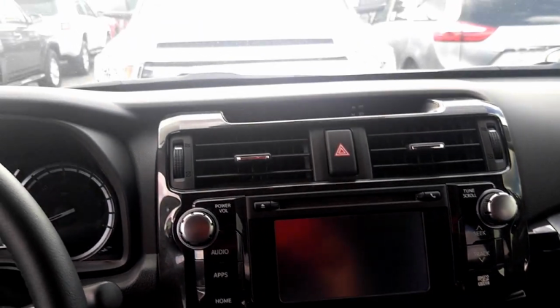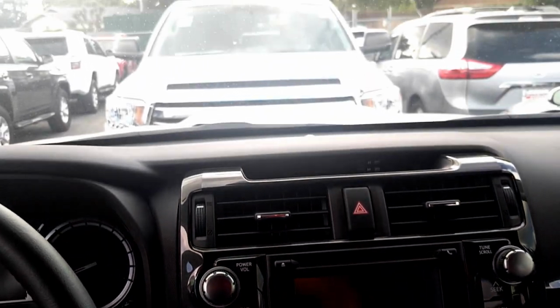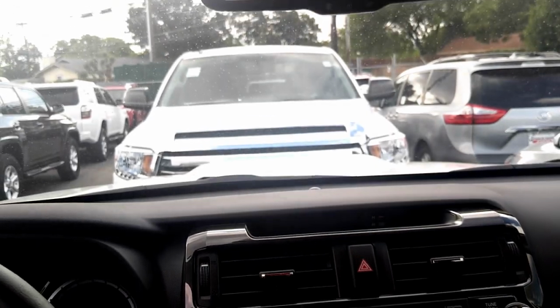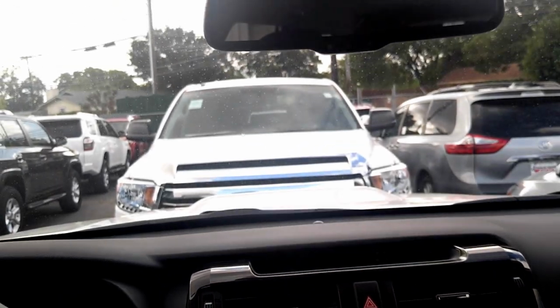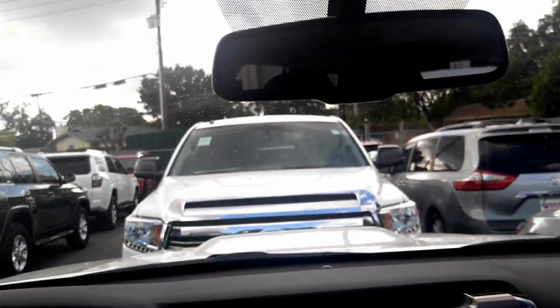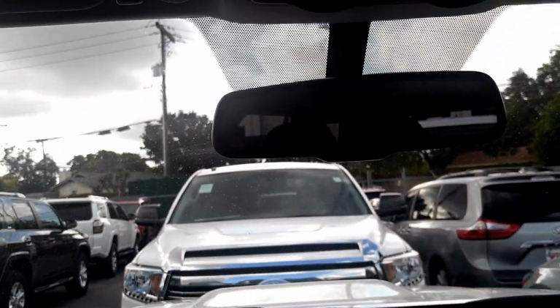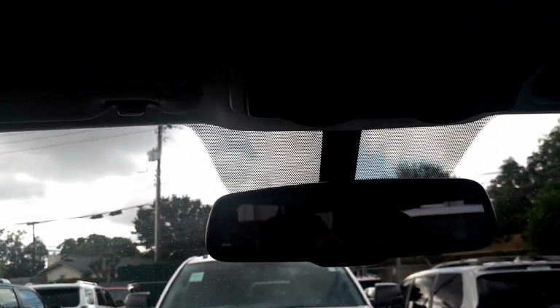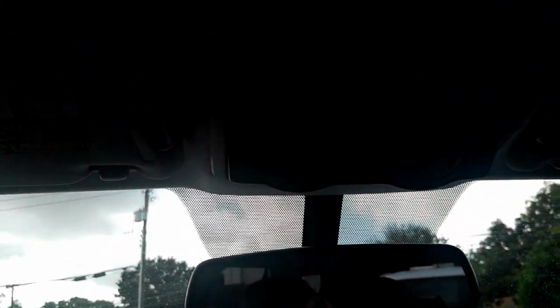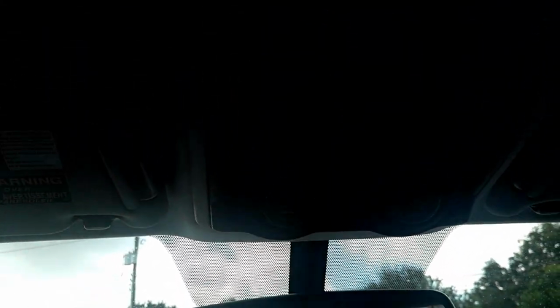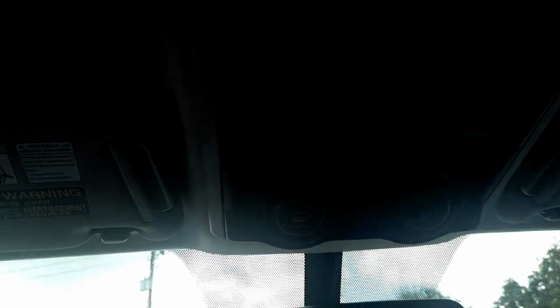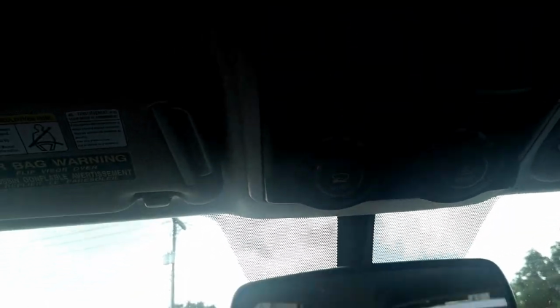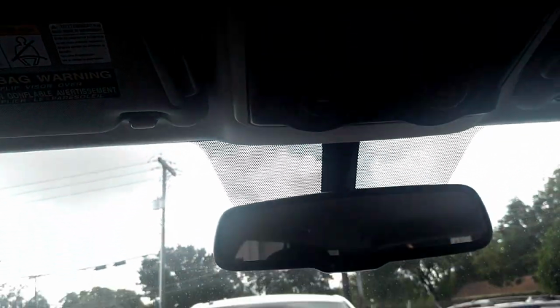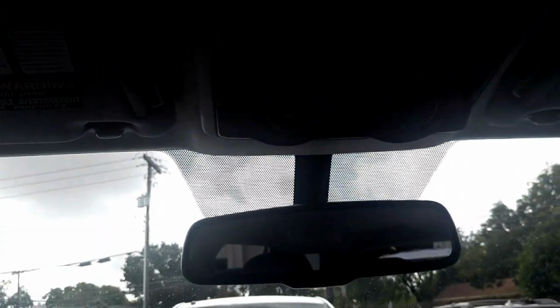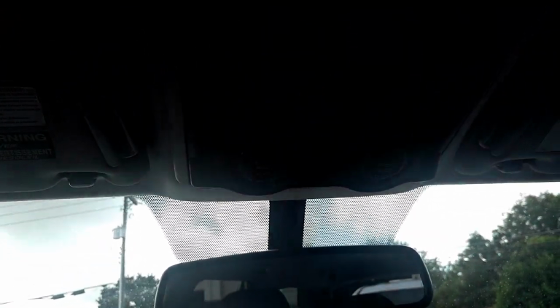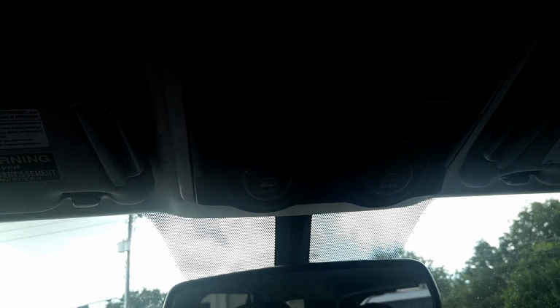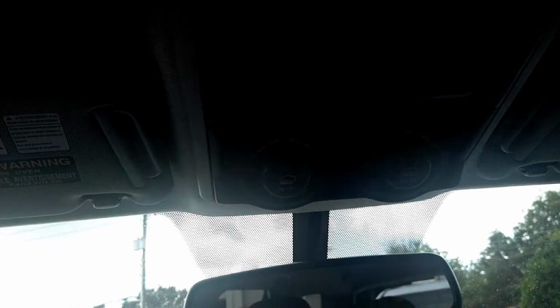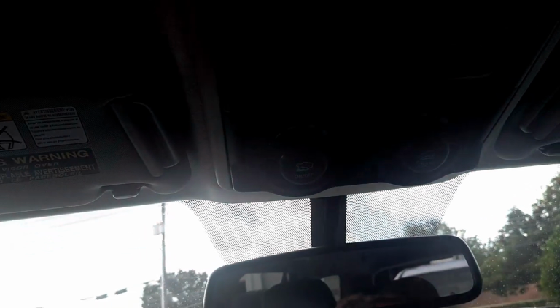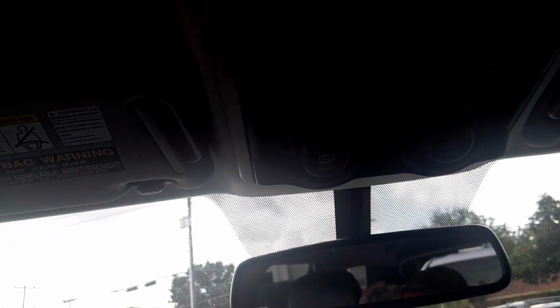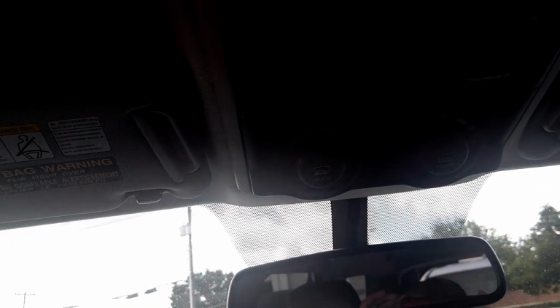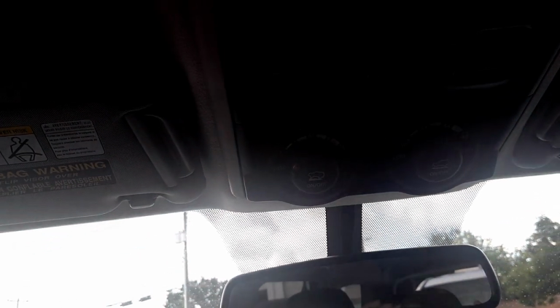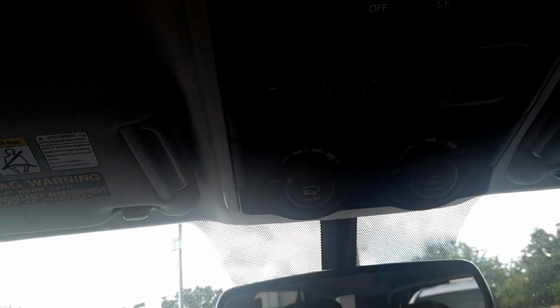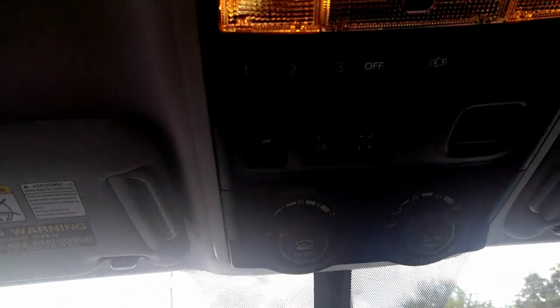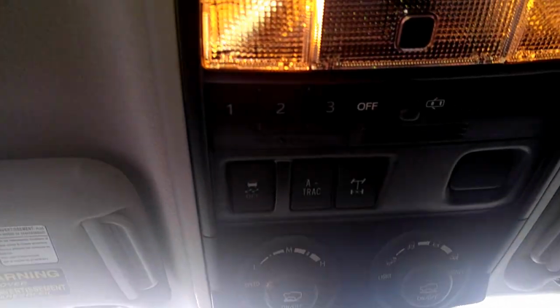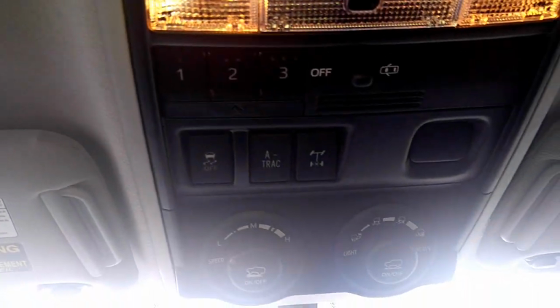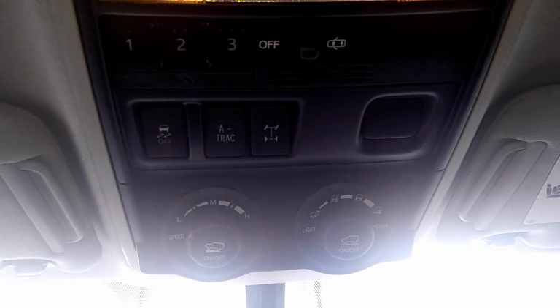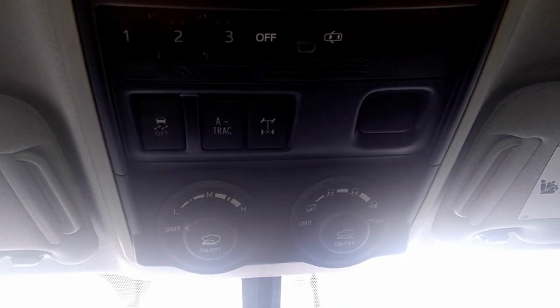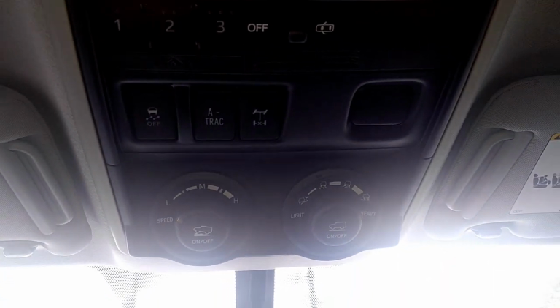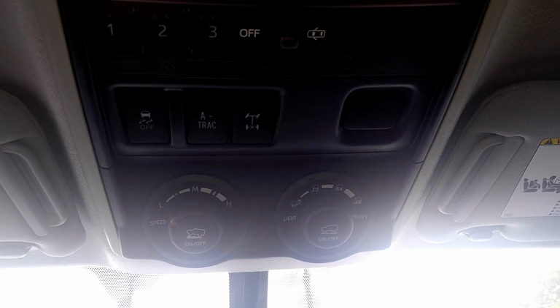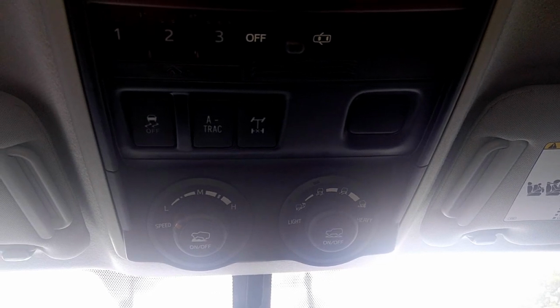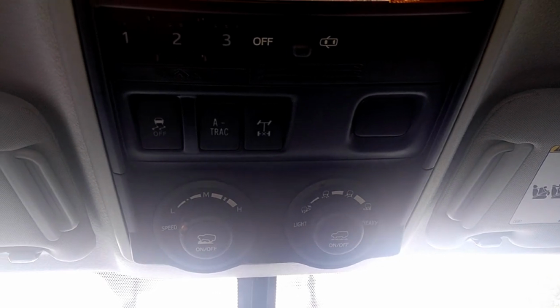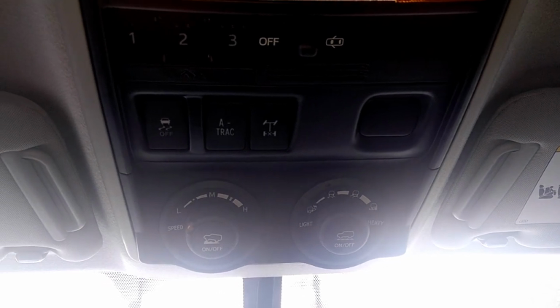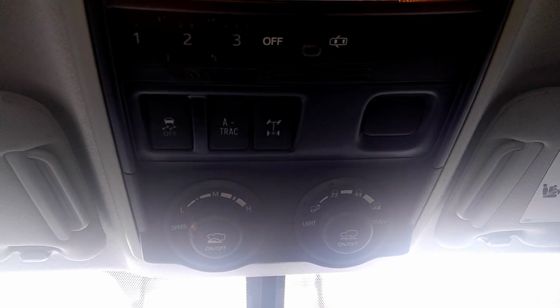We've got some more dials up here at the top, and then you can turn on the light over here. So this is where you control your 4x4.